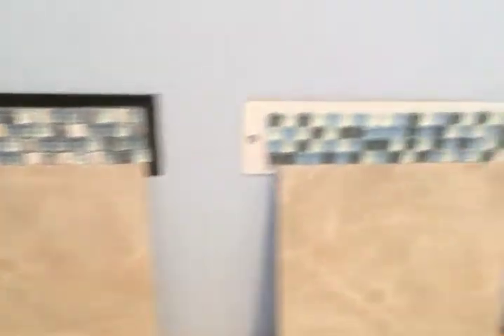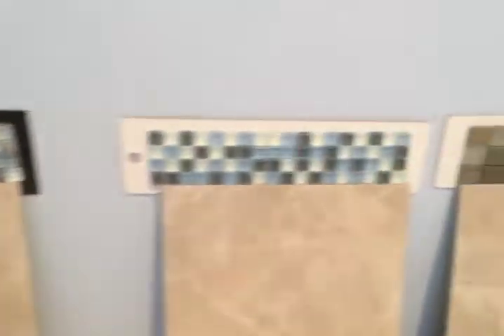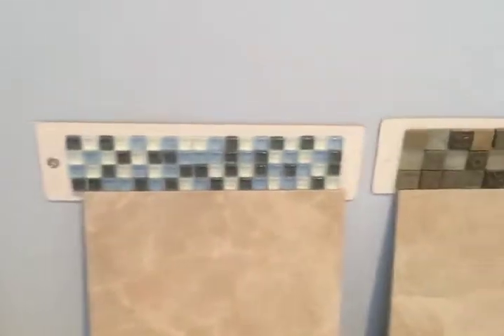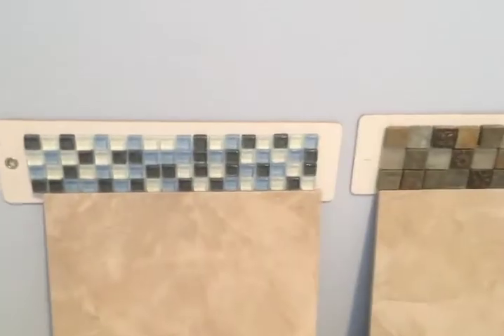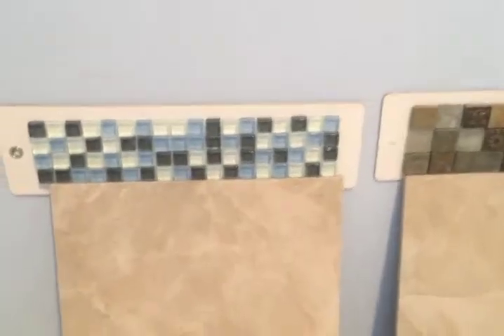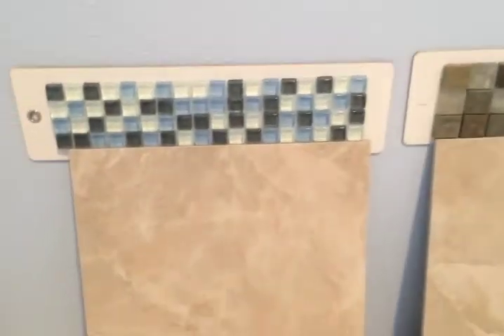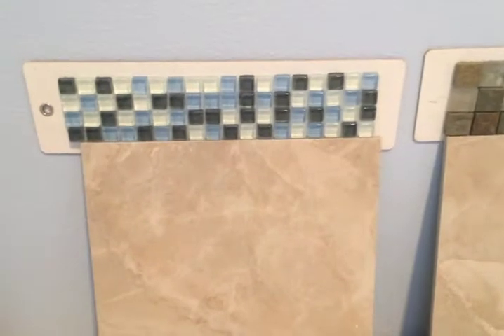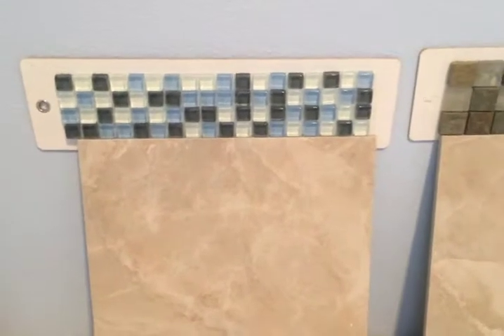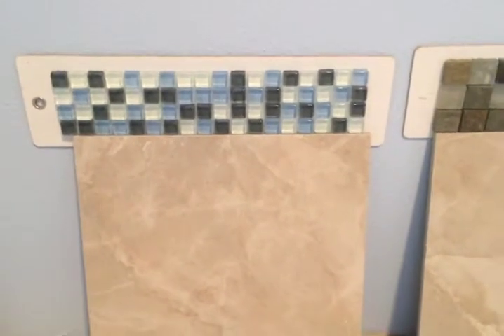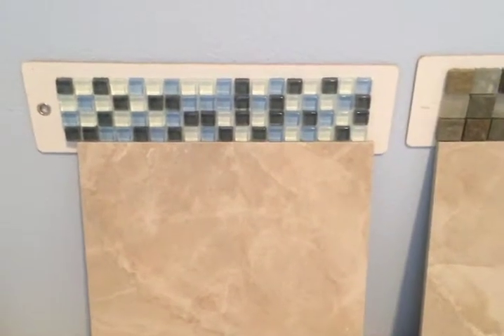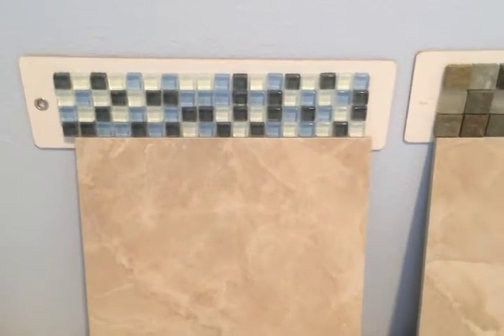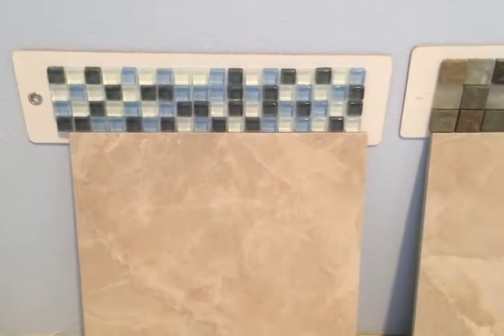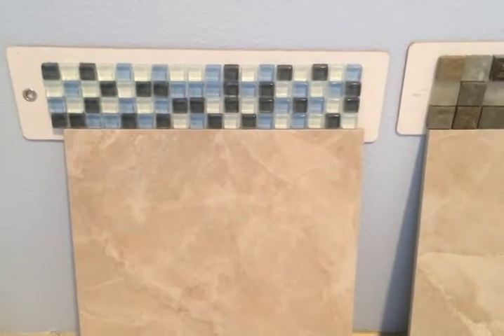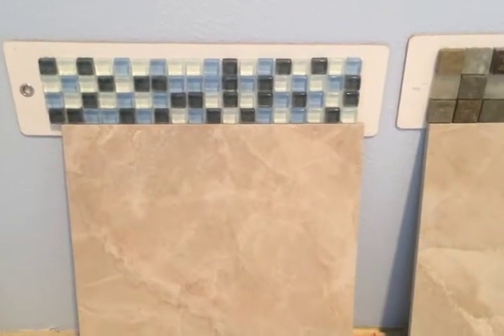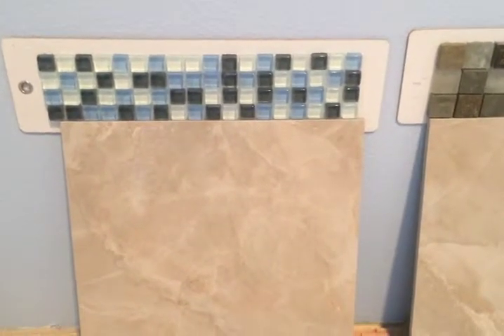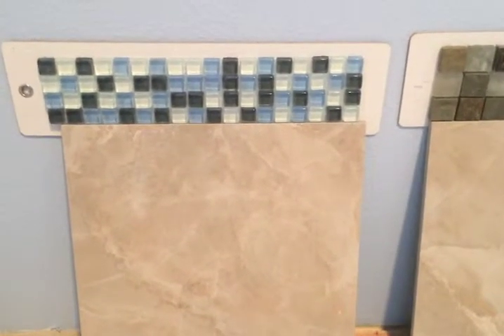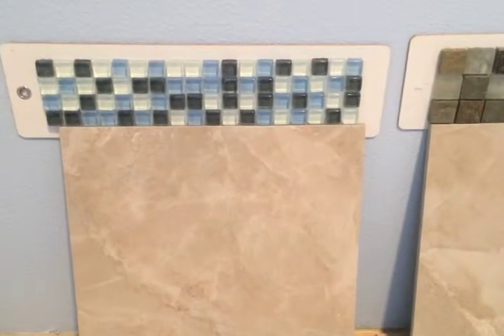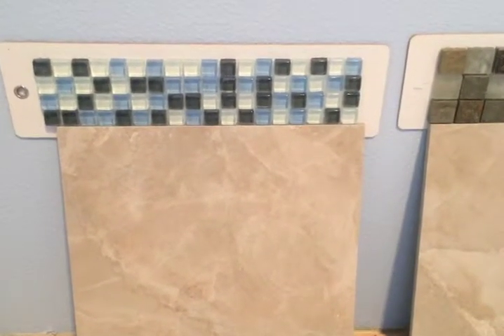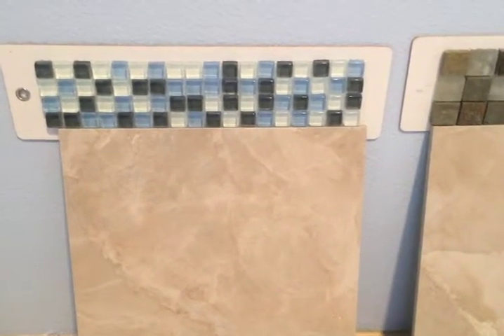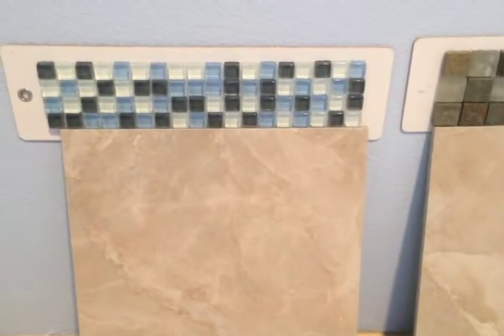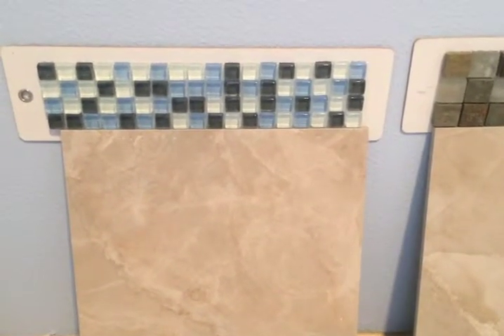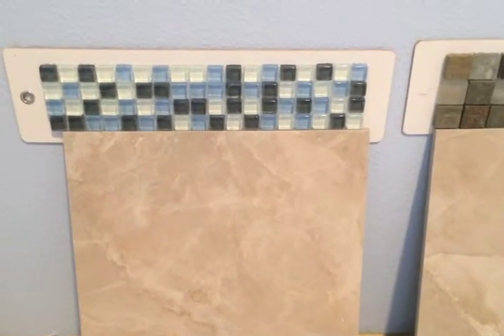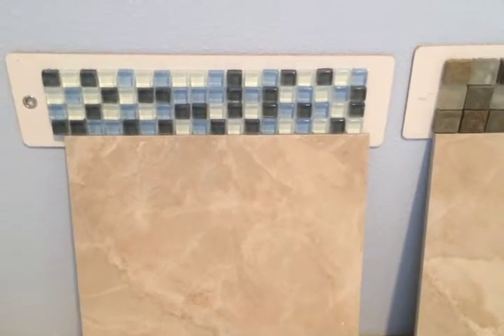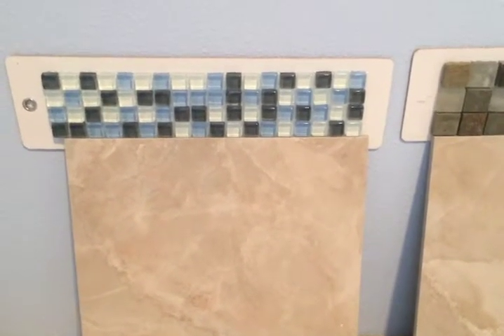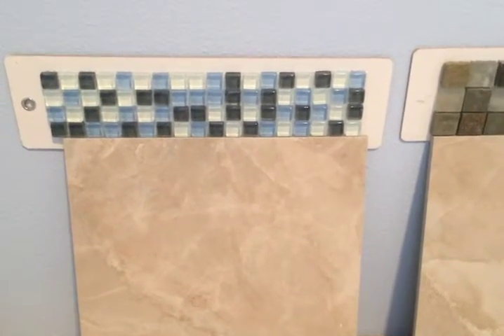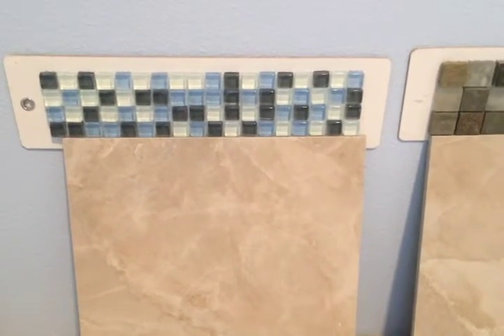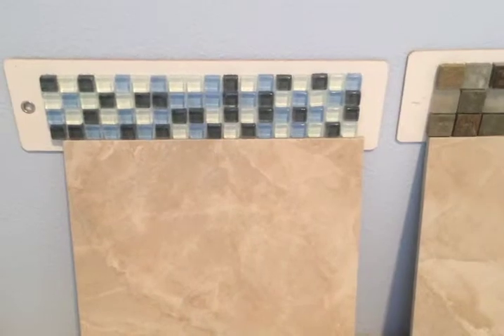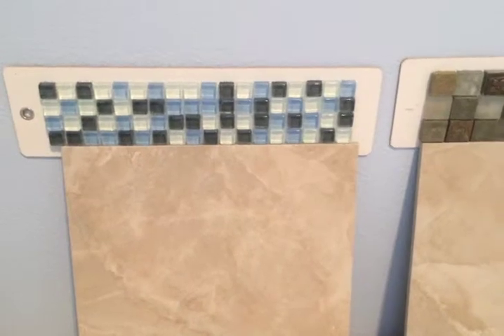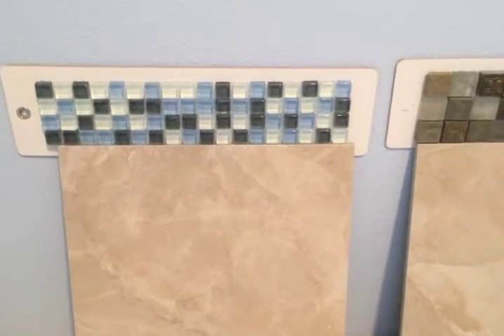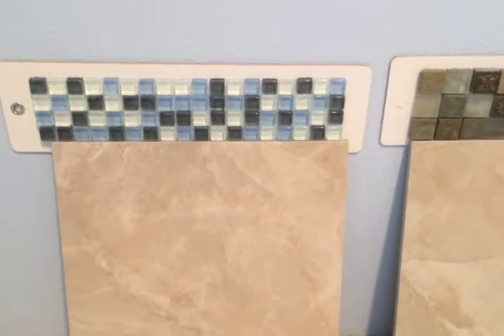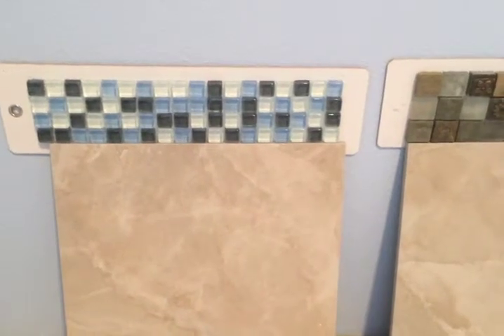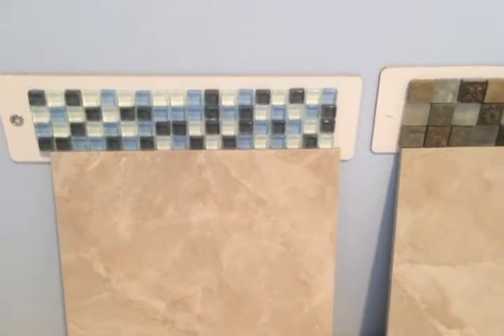The next one — again, a little too sharp of a contrast between the muted tile and the Lestello, which is decorative trim.